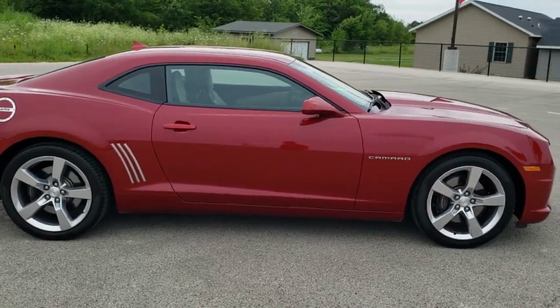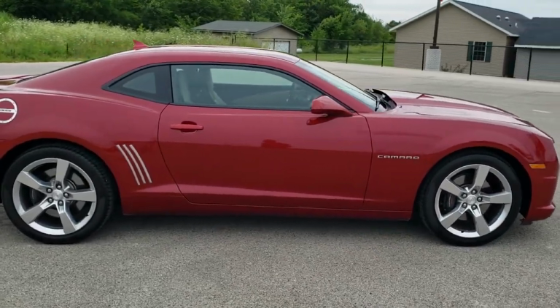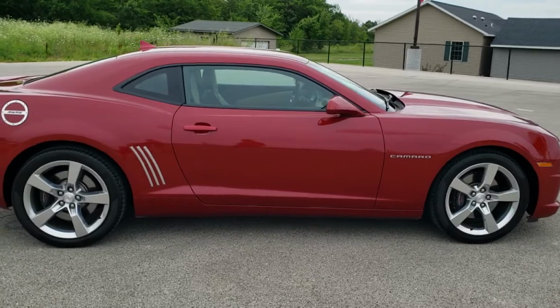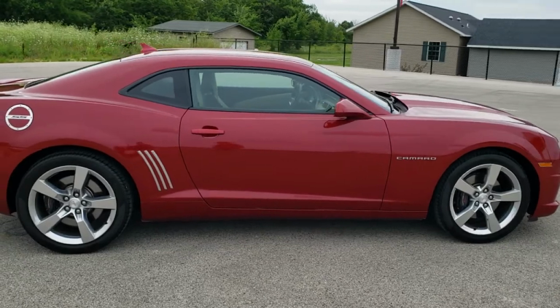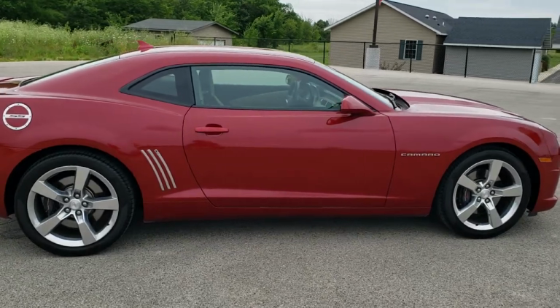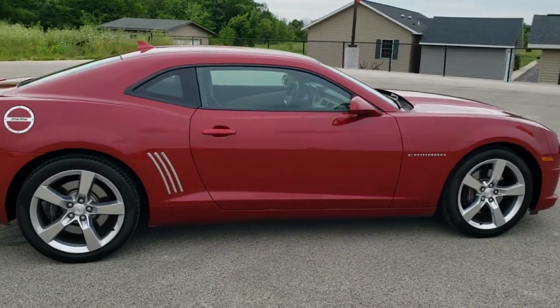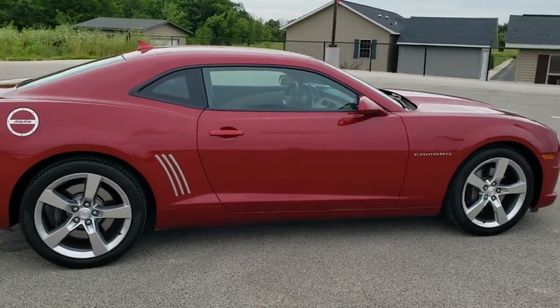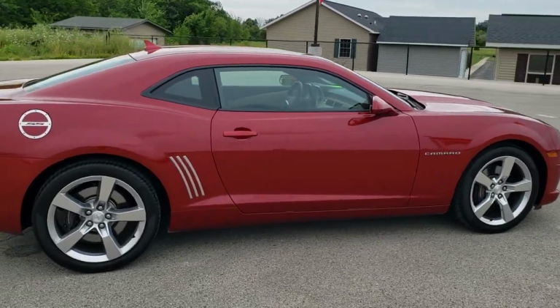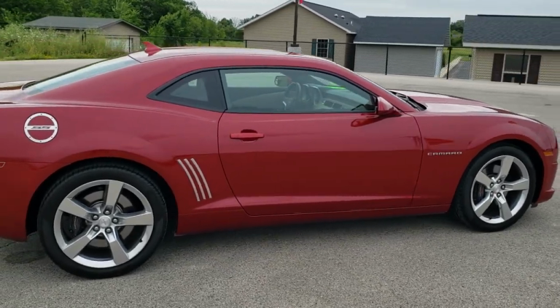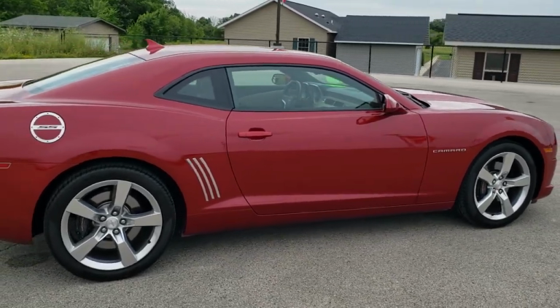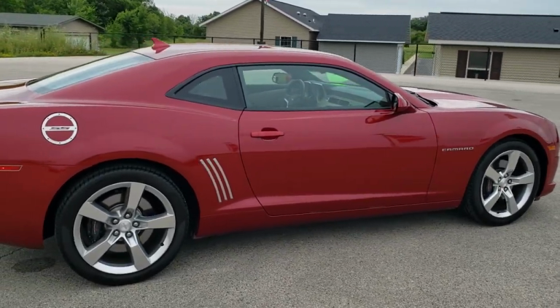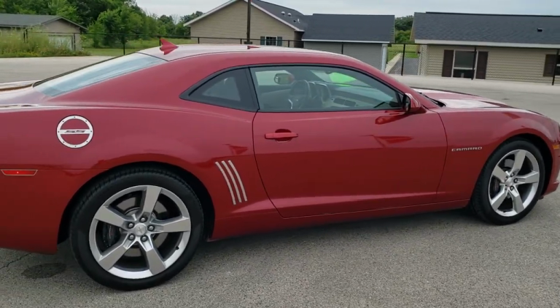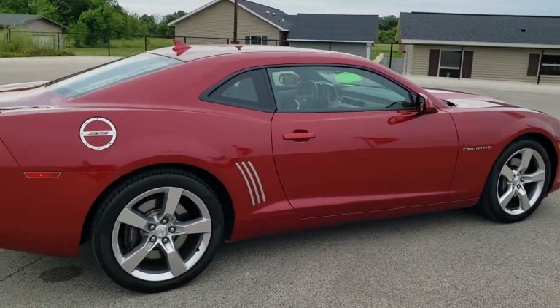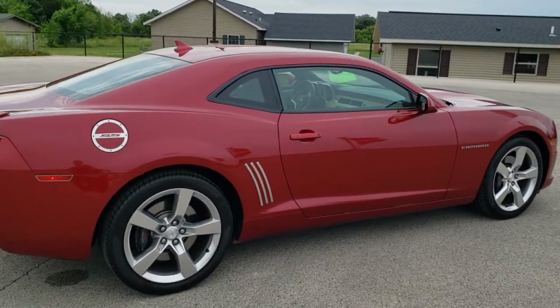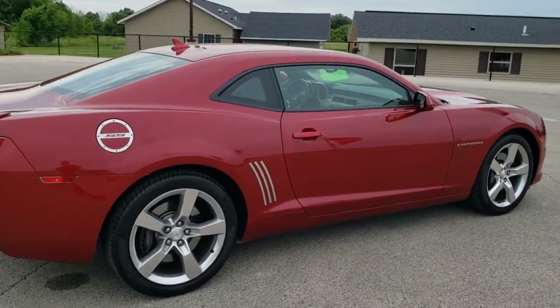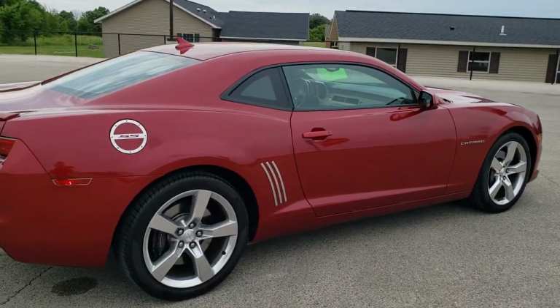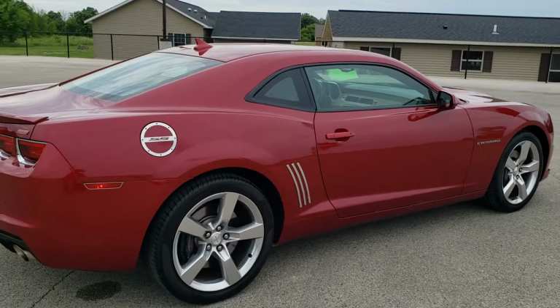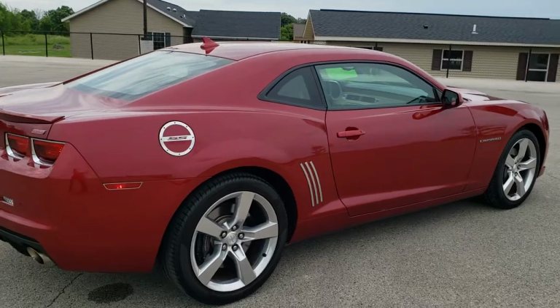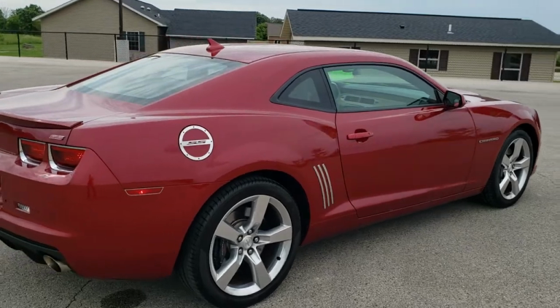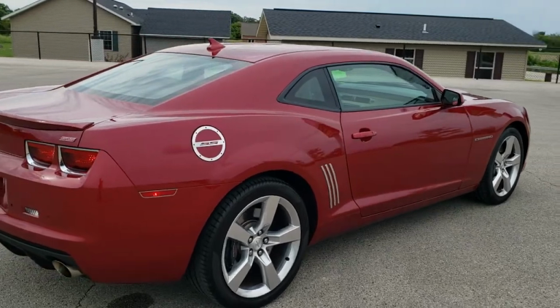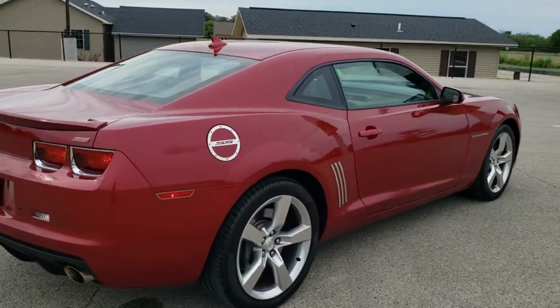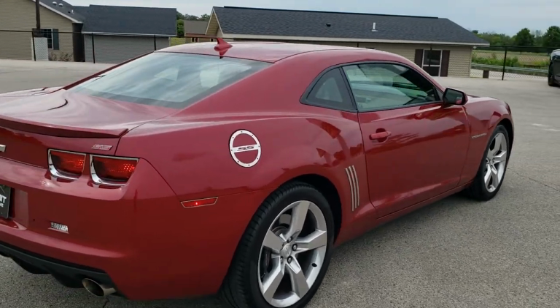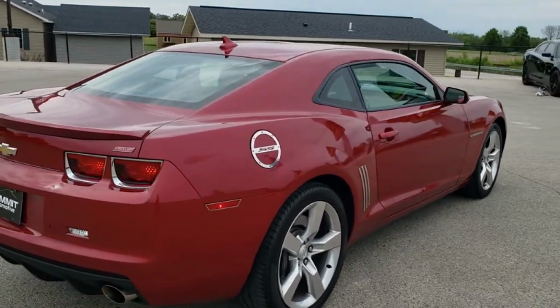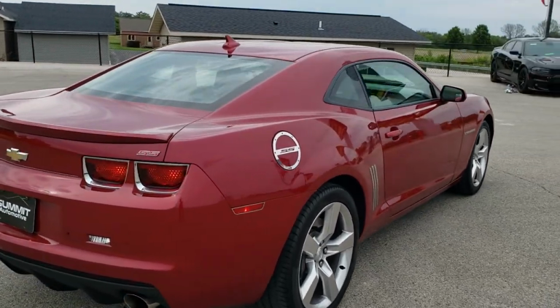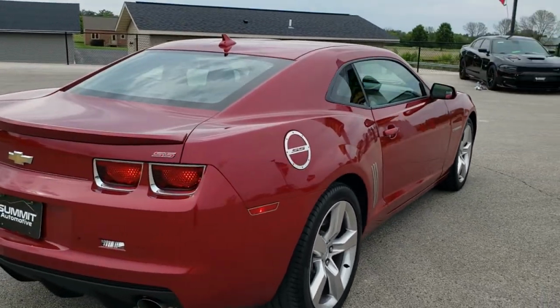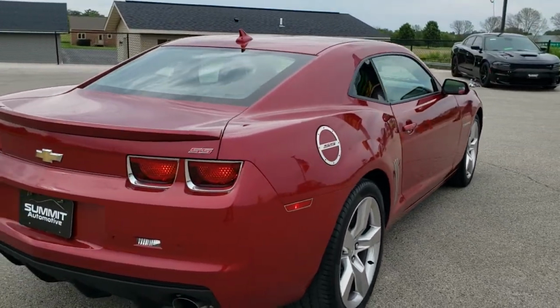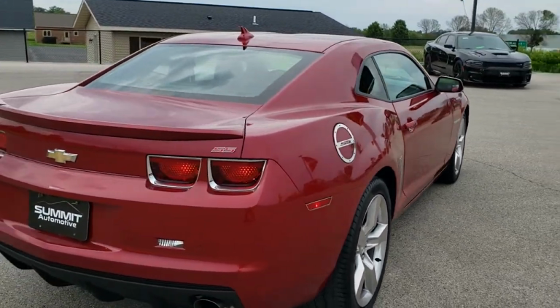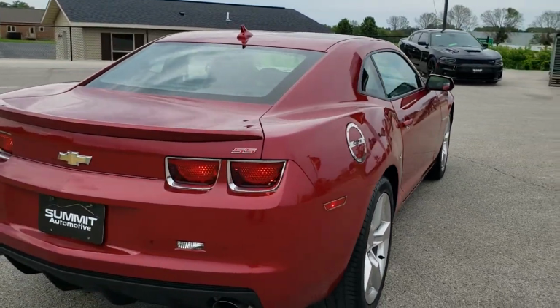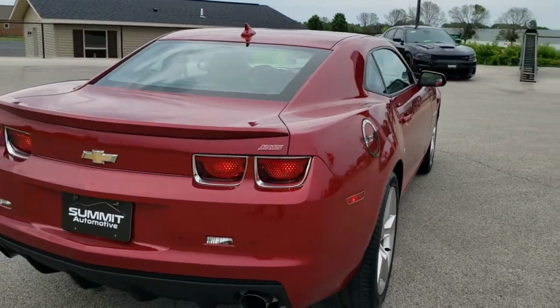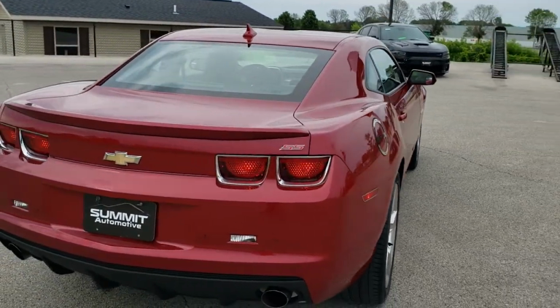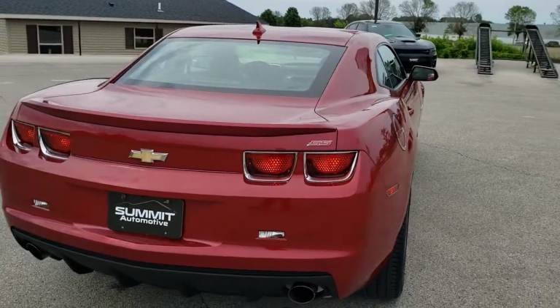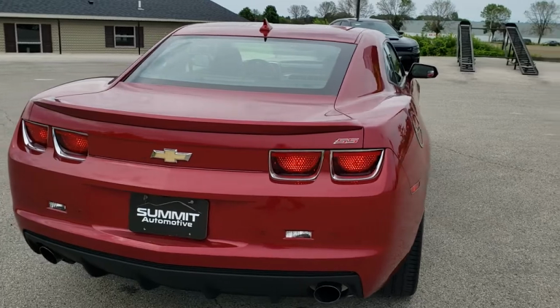This car has been fully safetied and inspected by our service shop. It has a fresh oil and filter change, all the fluids have been checked and topped off, and this one is 100% ready to go.